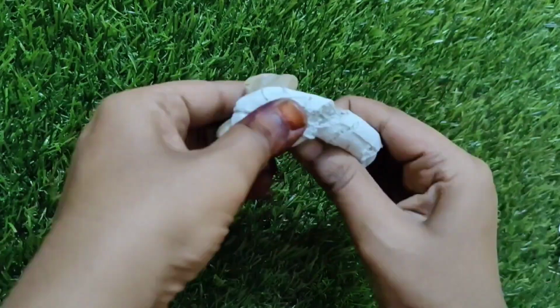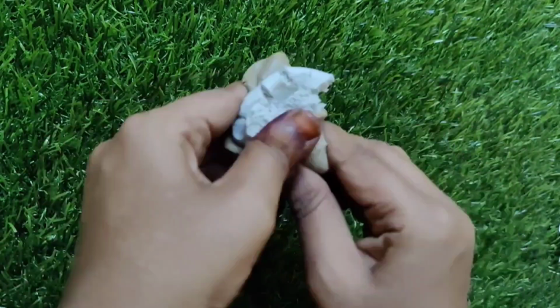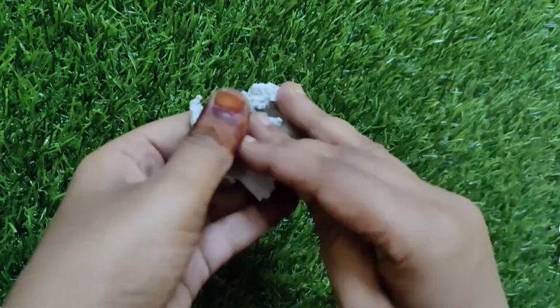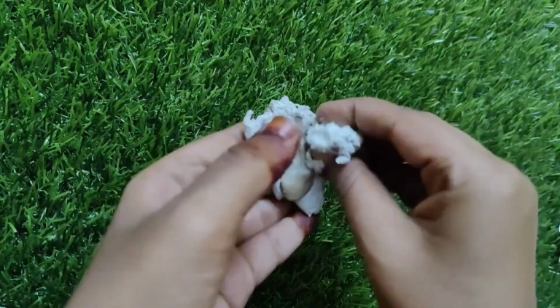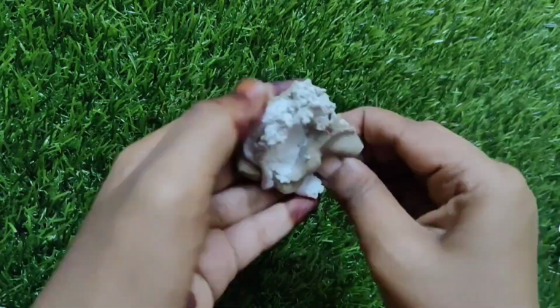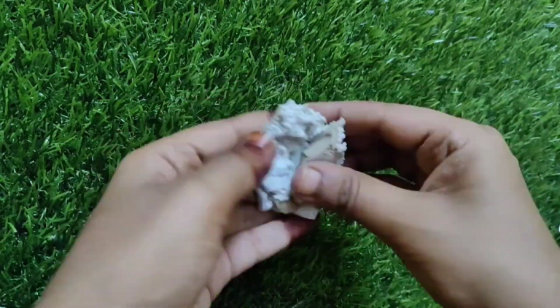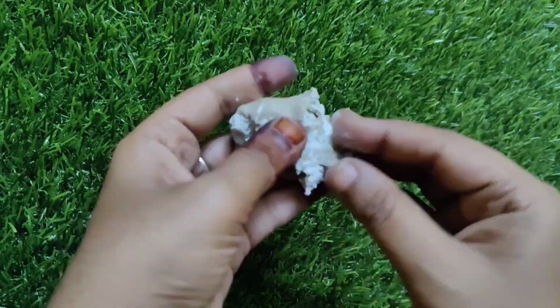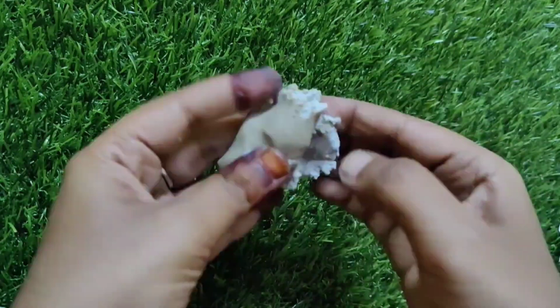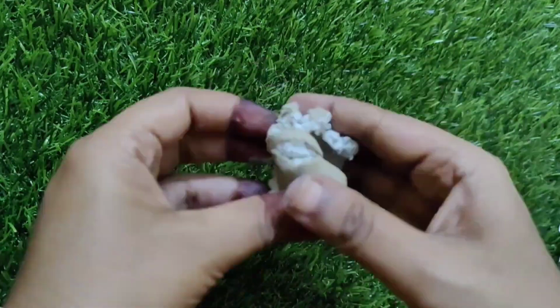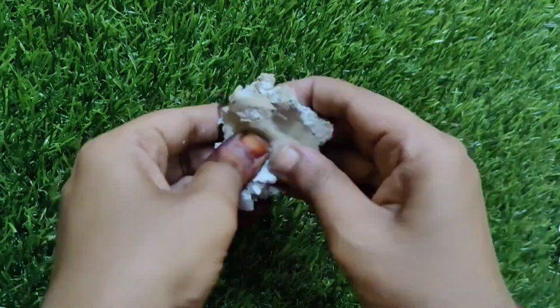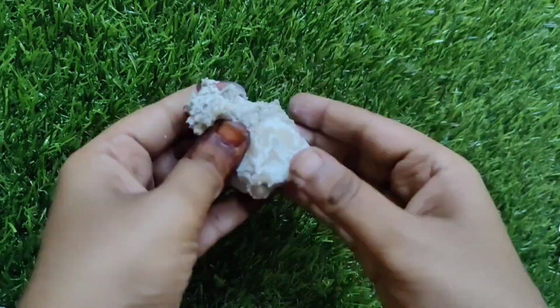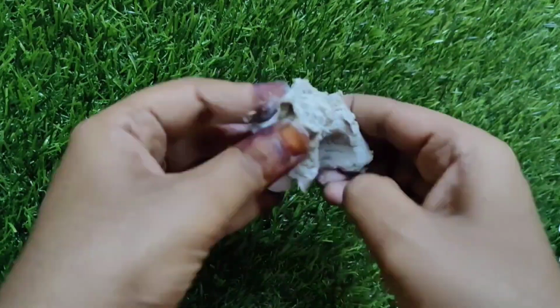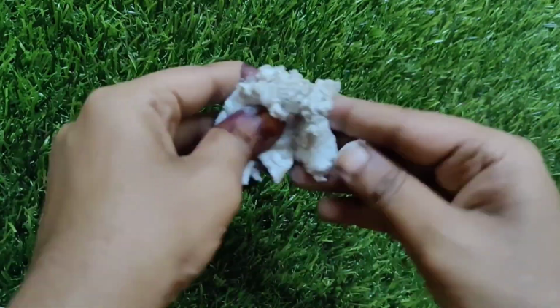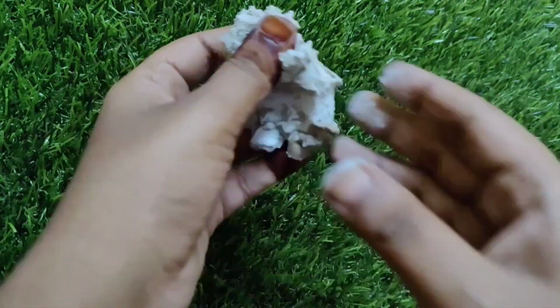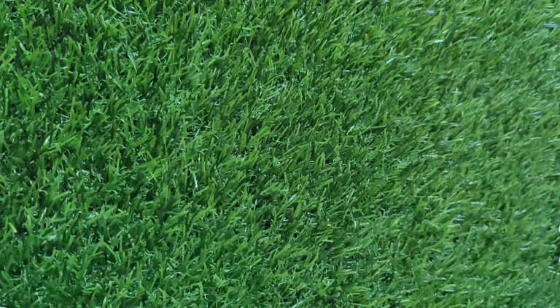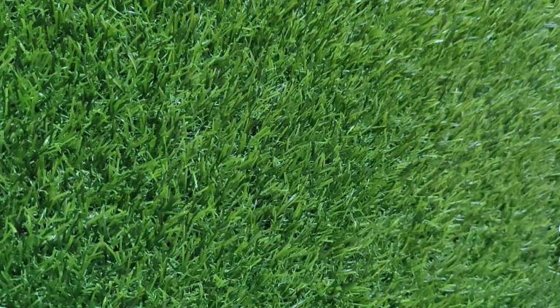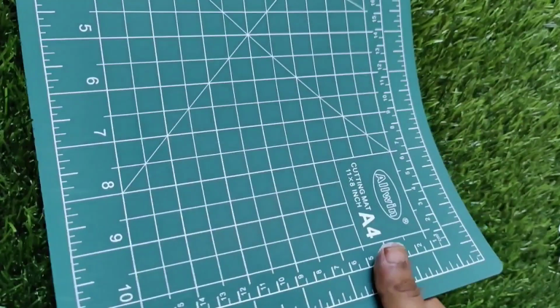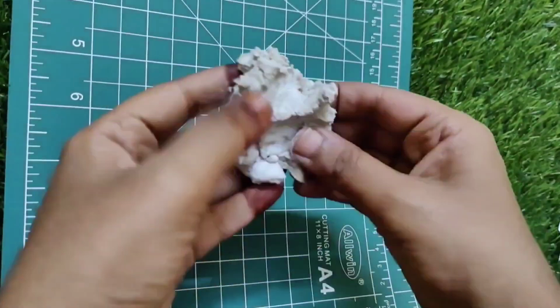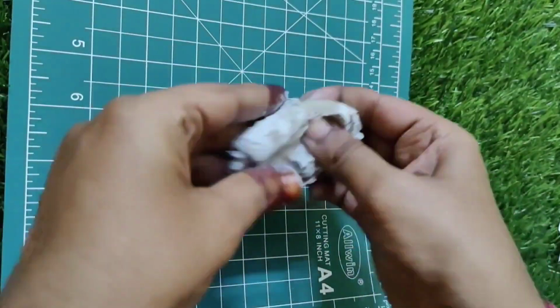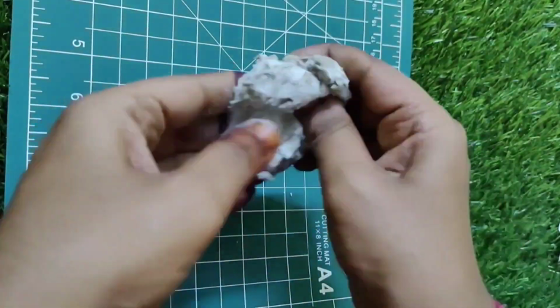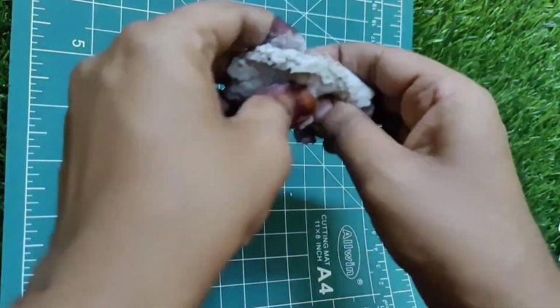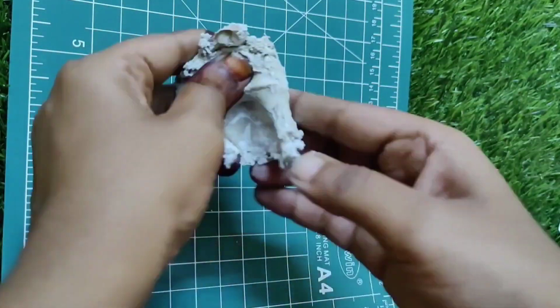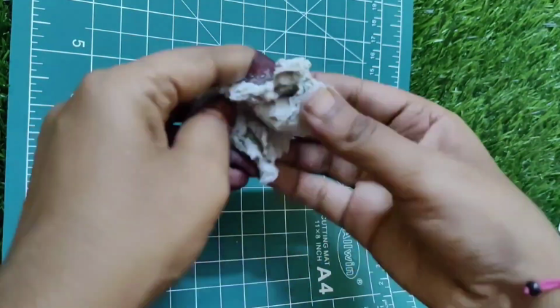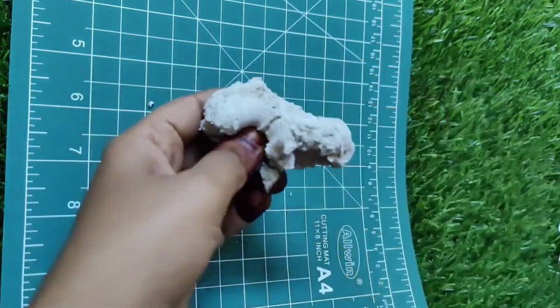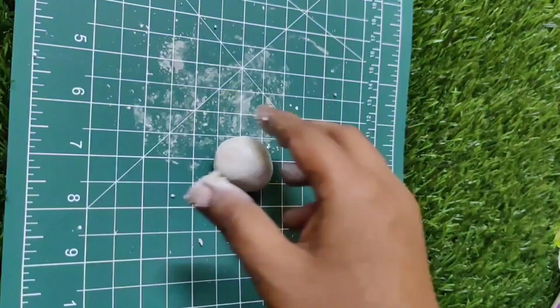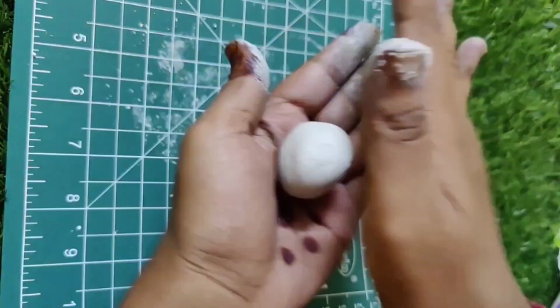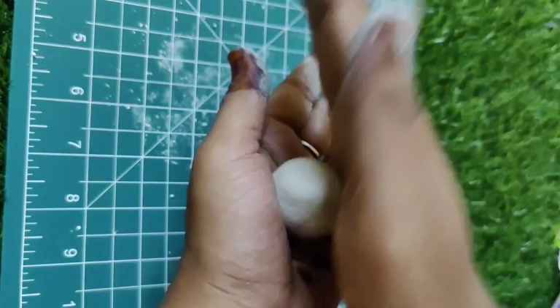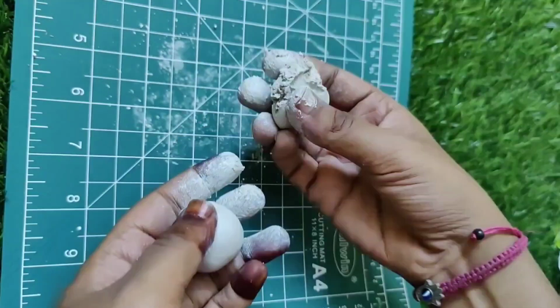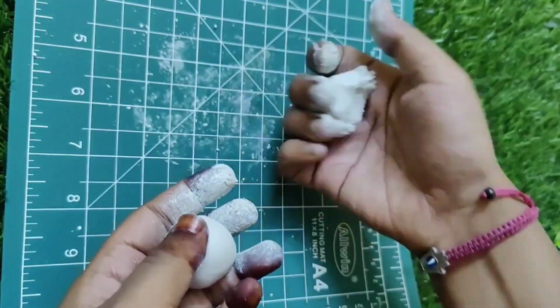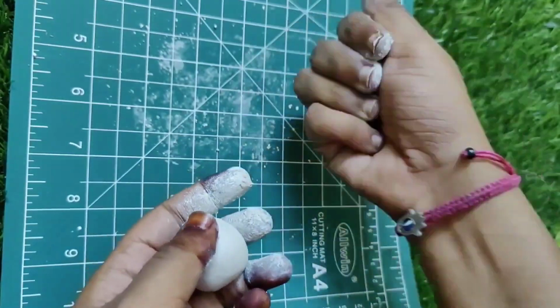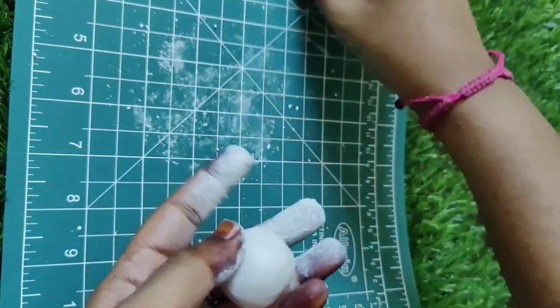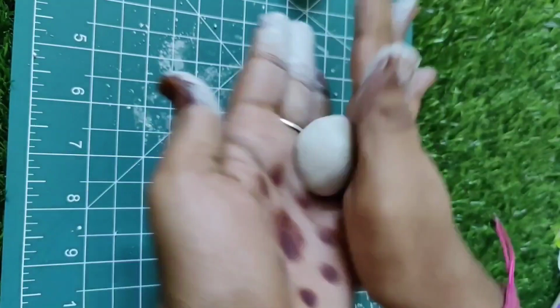I am going to use two clay. I am going to mix it well. You can use a powder like a talcum powder.